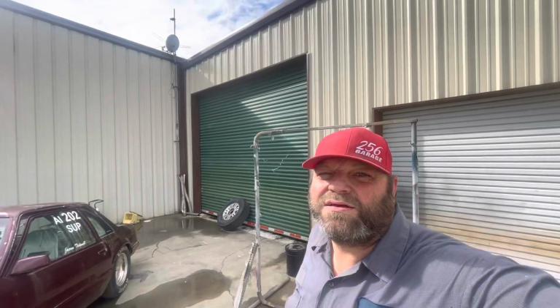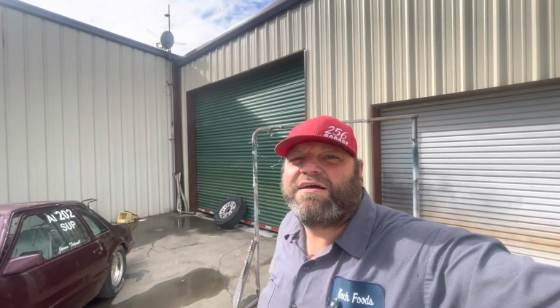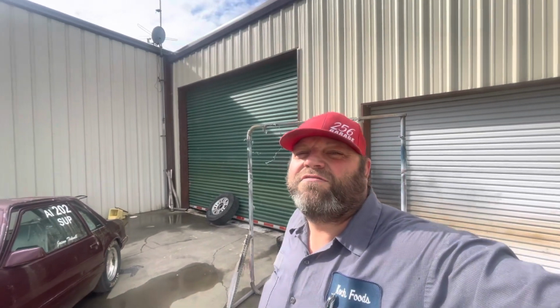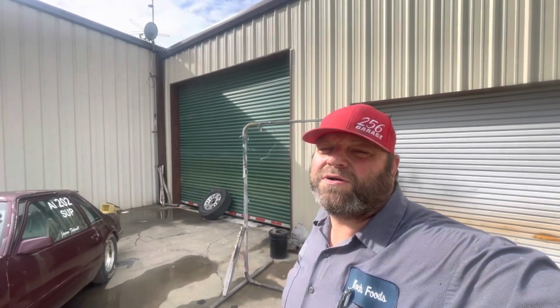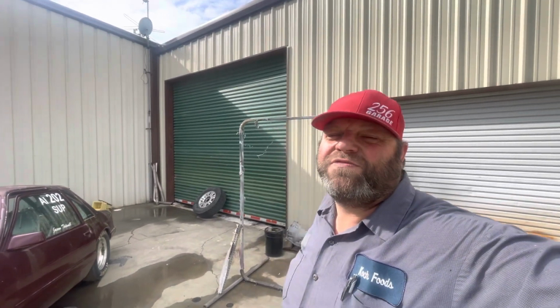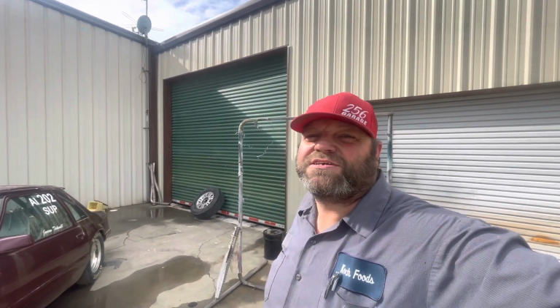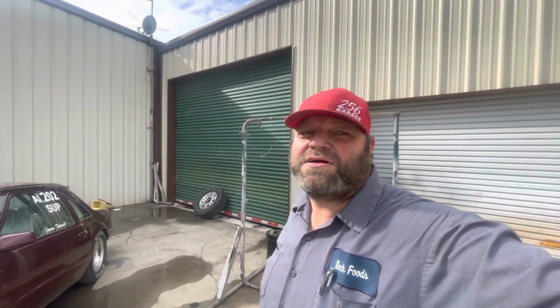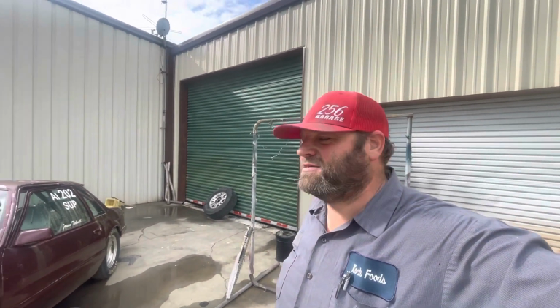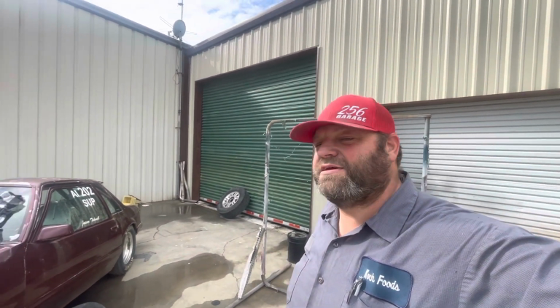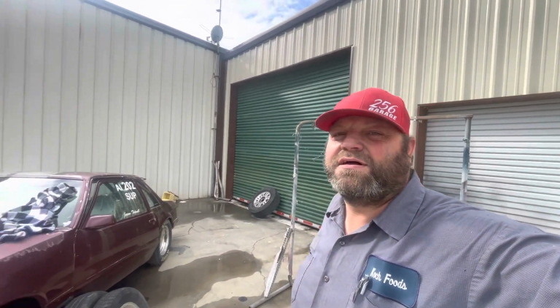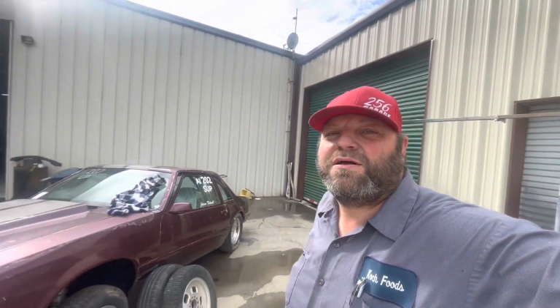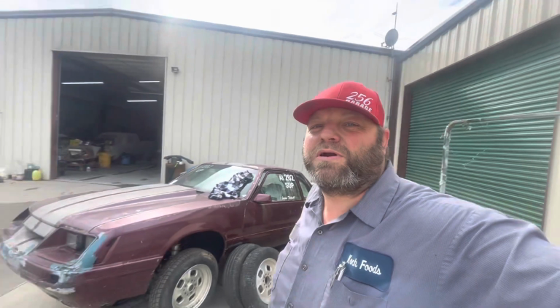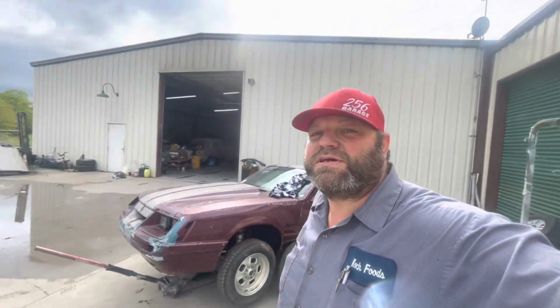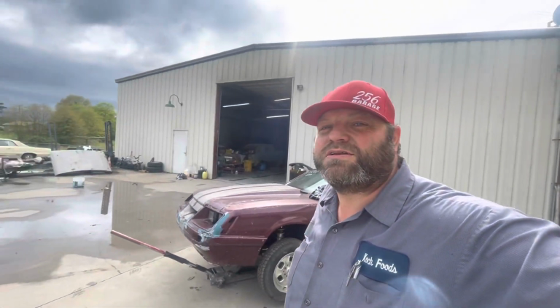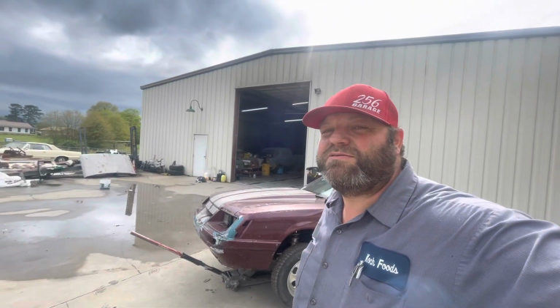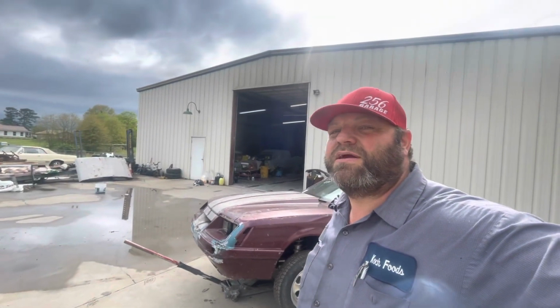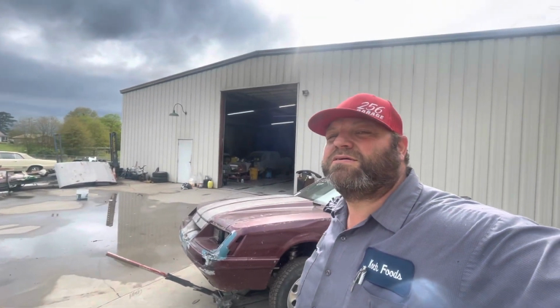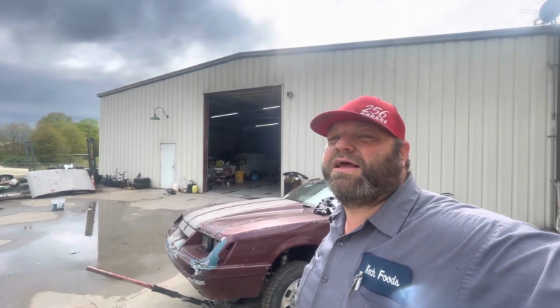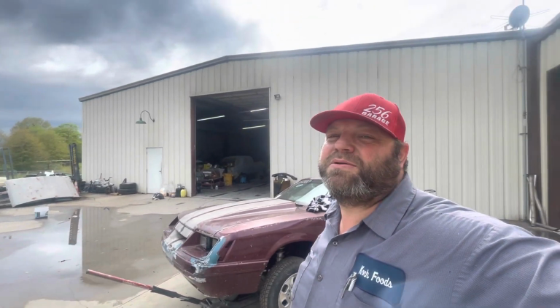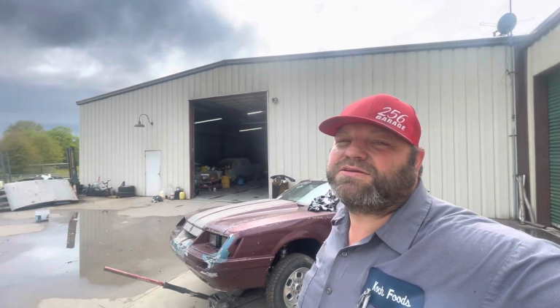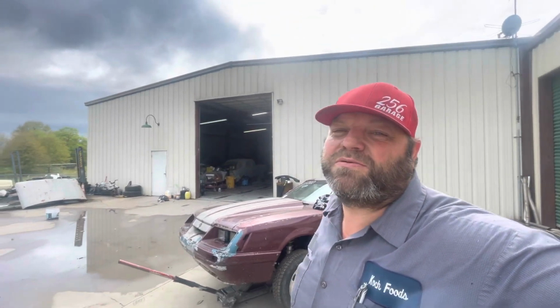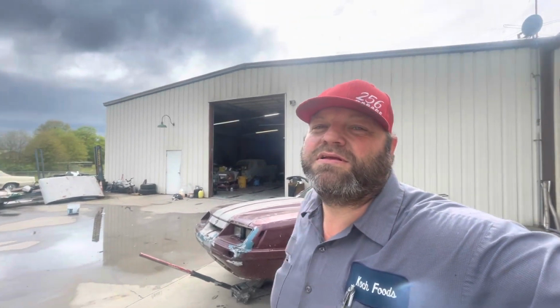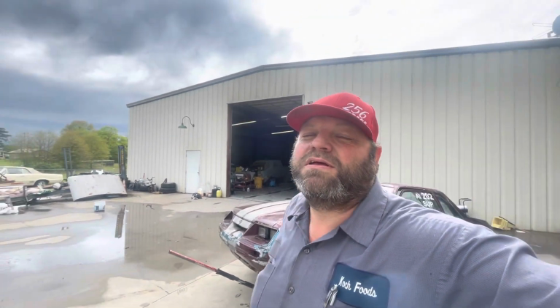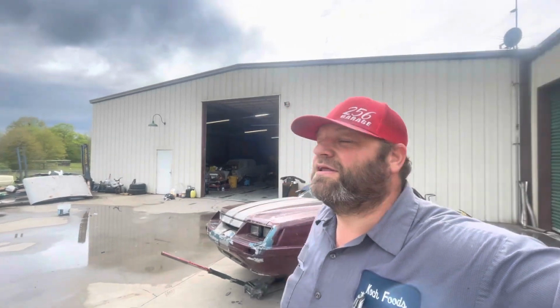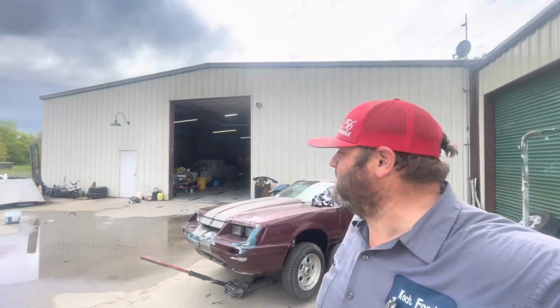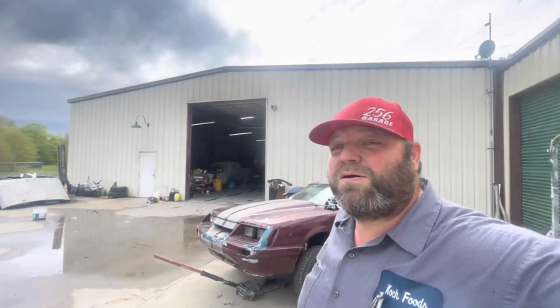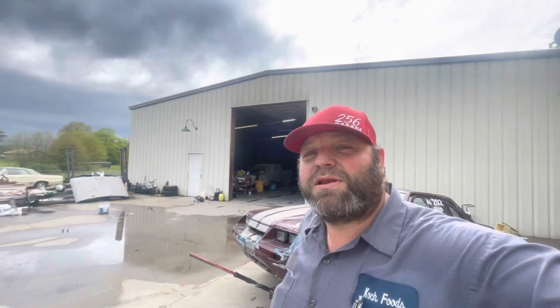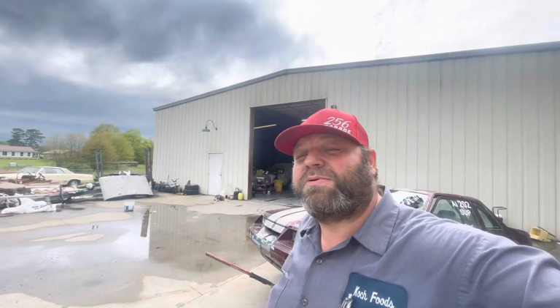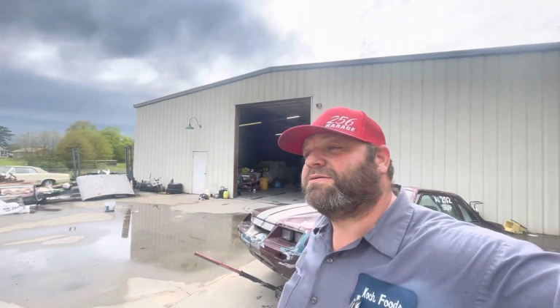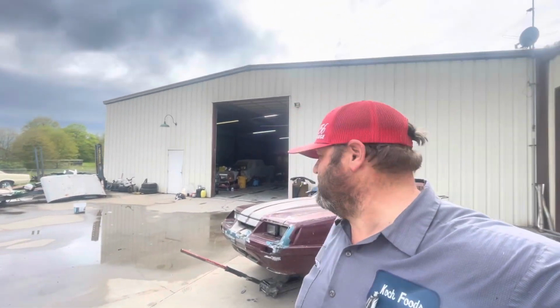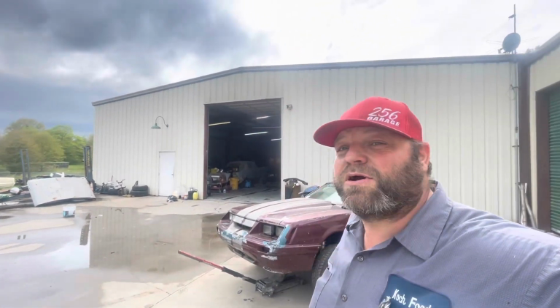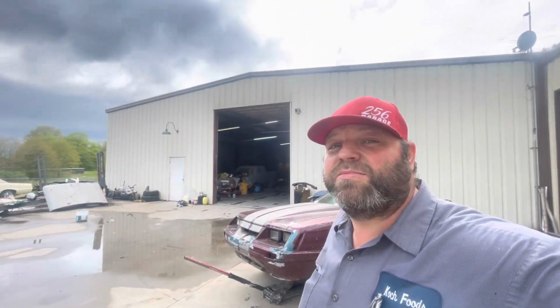Good afternoon everybody, welcome to 256 Garage. This is Jason here working on the race car. Drake Allen's up in the mountains at the rod run, left me here all by my lonesome to play, so we're gonna work on it a little bit.